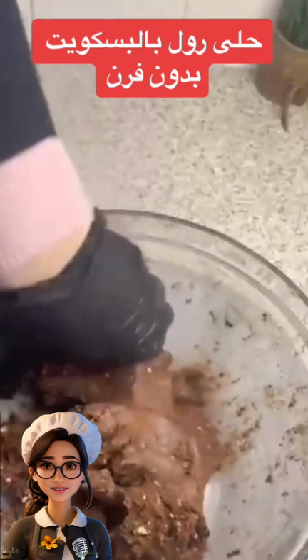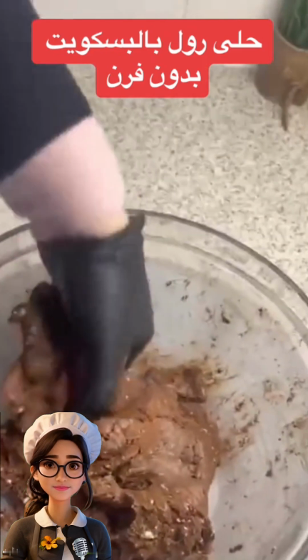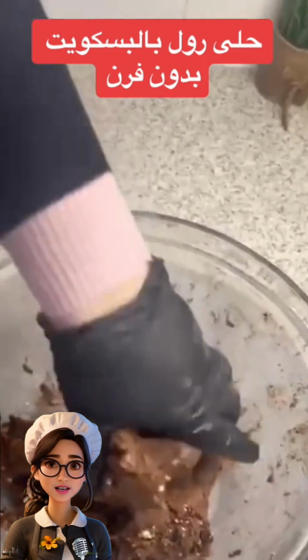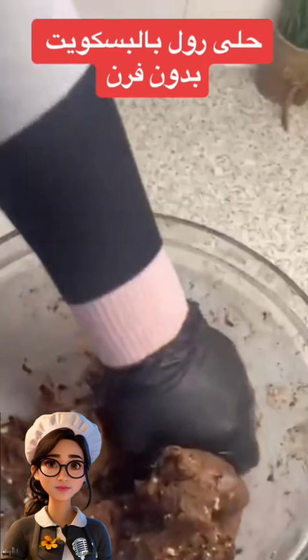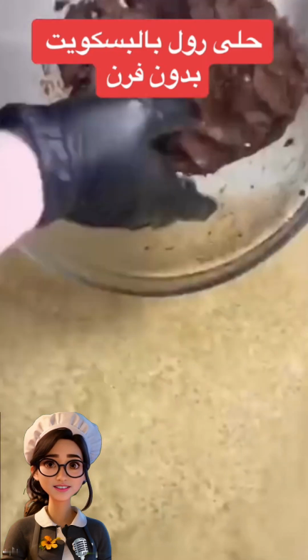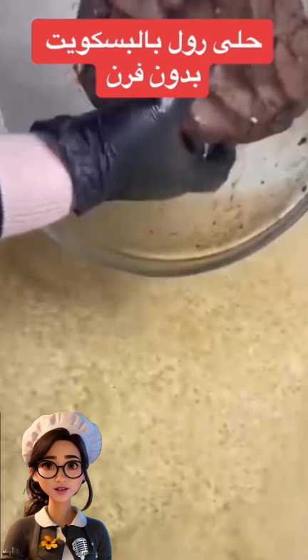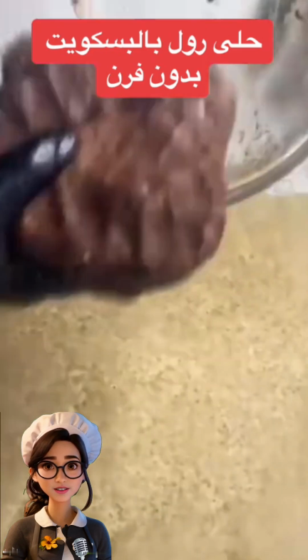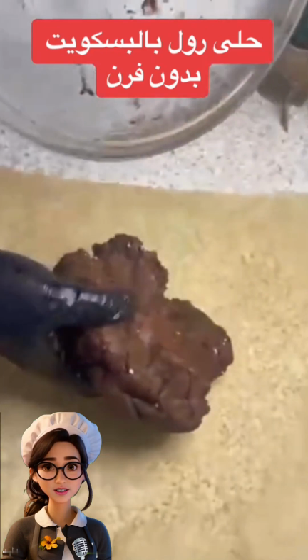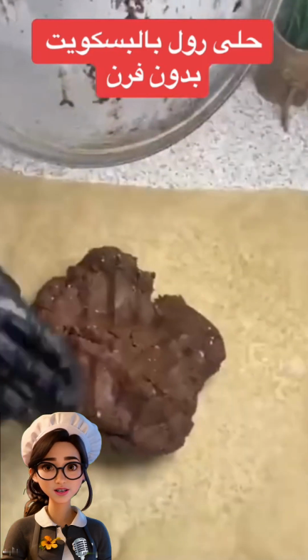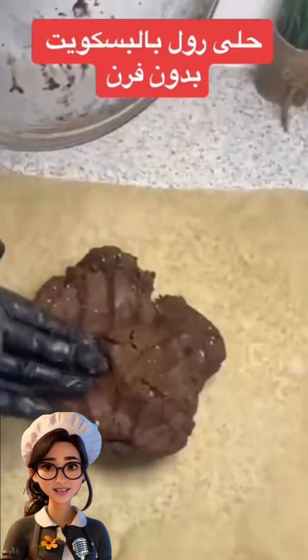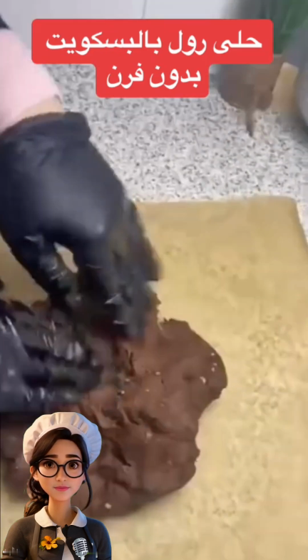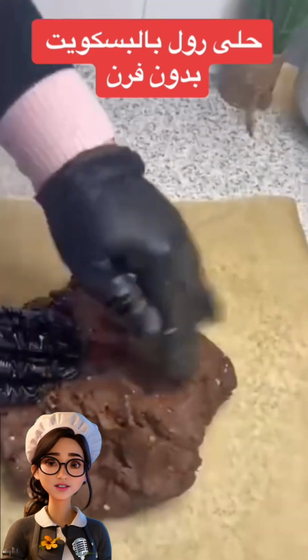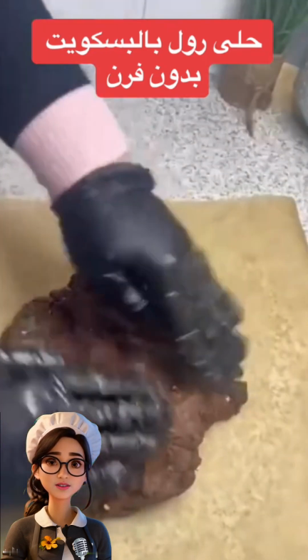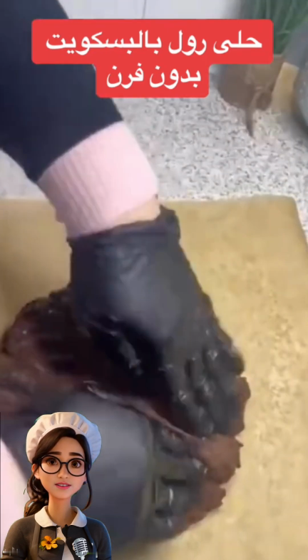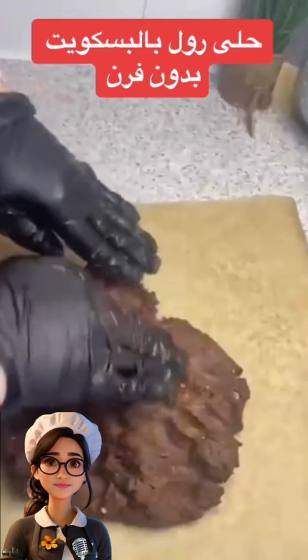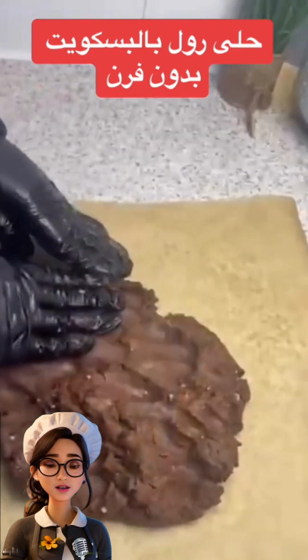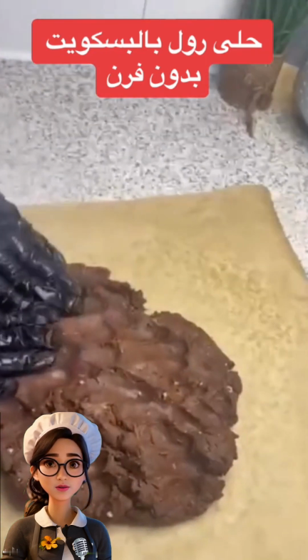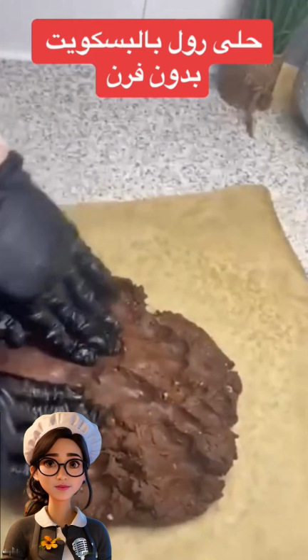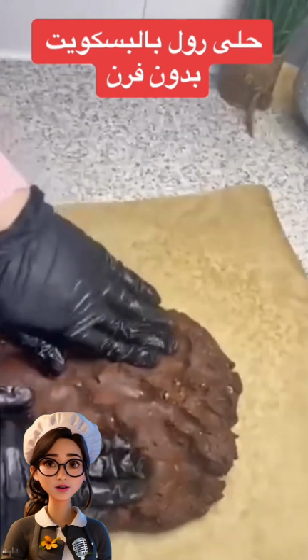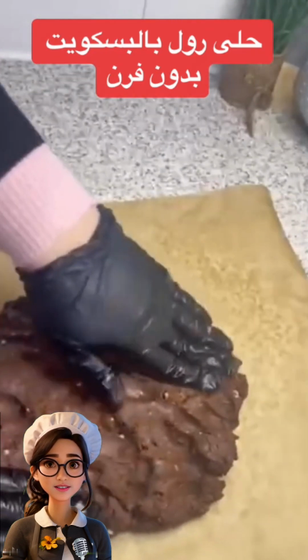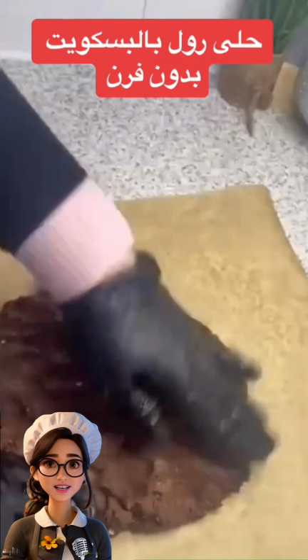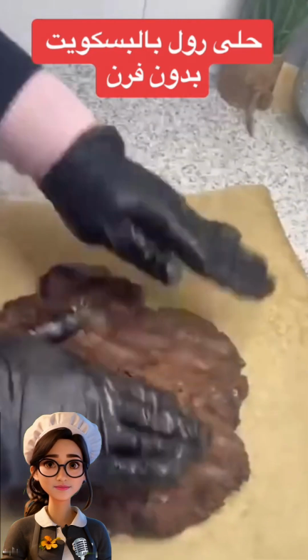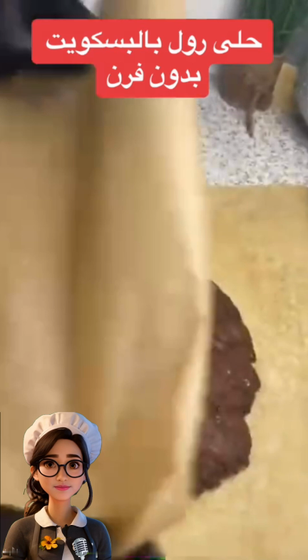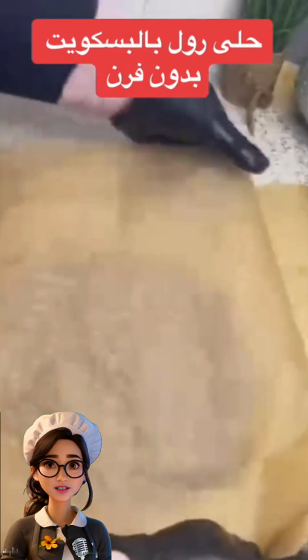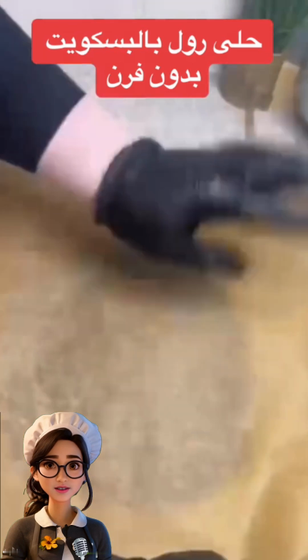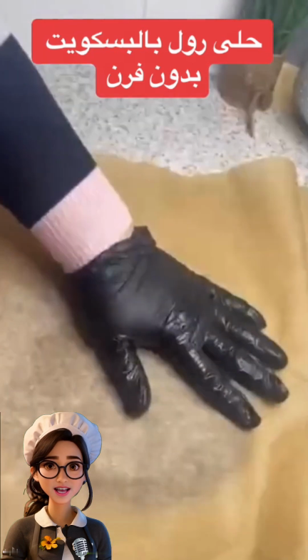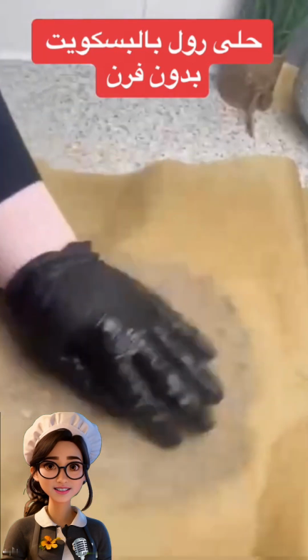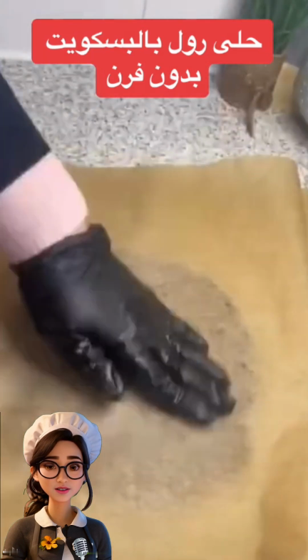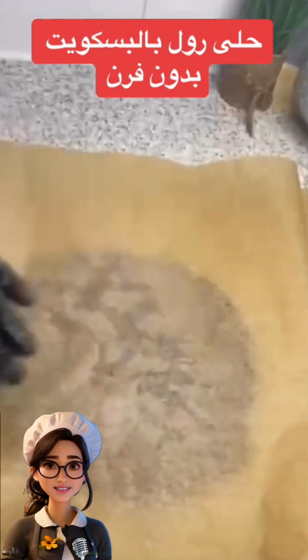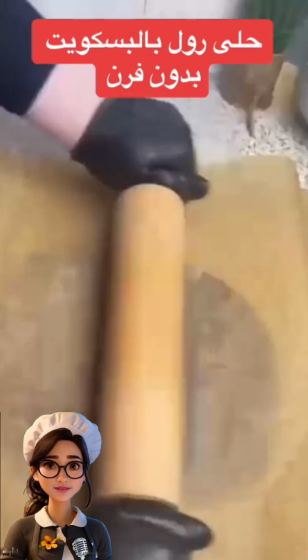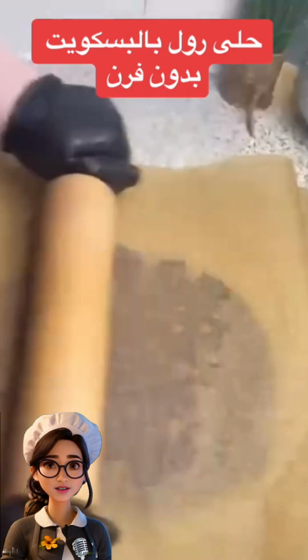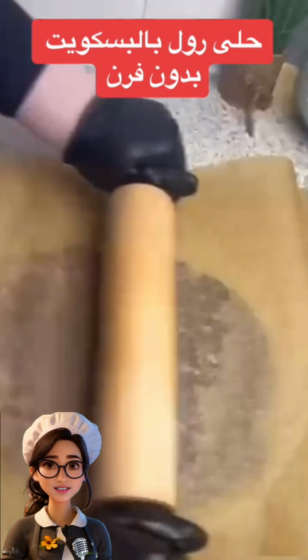Next, we'll get caramel cream and a cup of milk, add it to the biscuits, and start kneading the mixture until we get a cohesive dough.